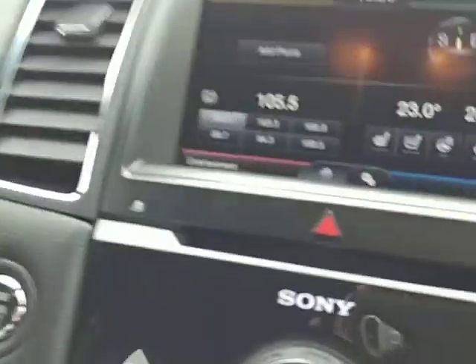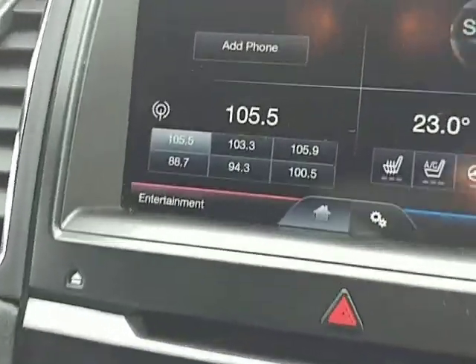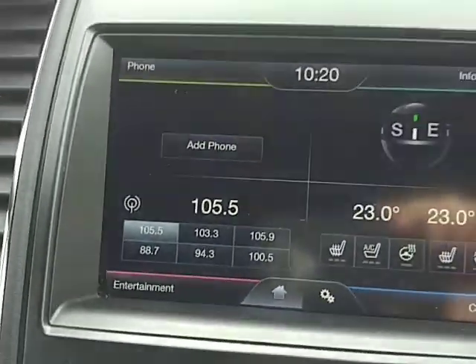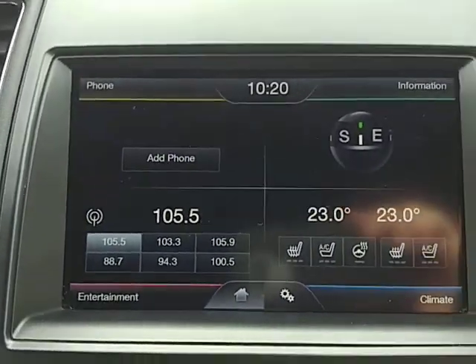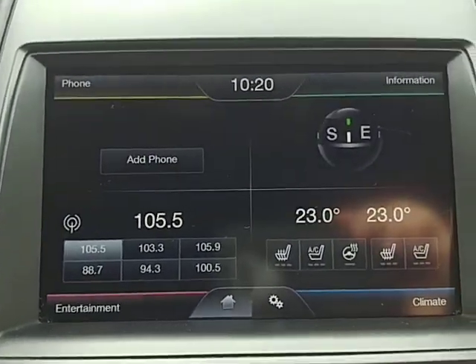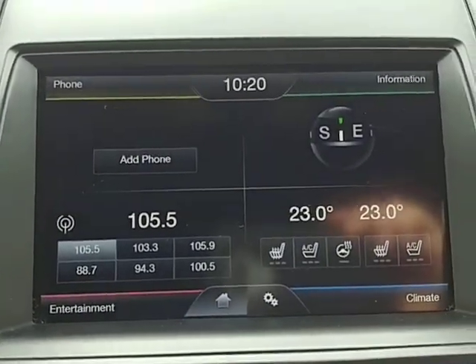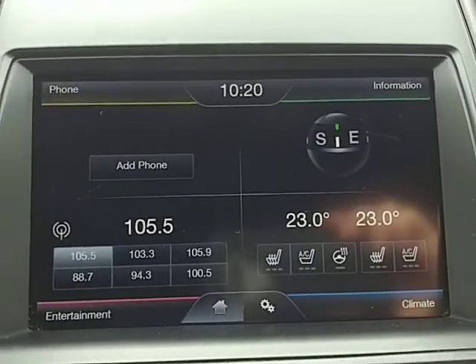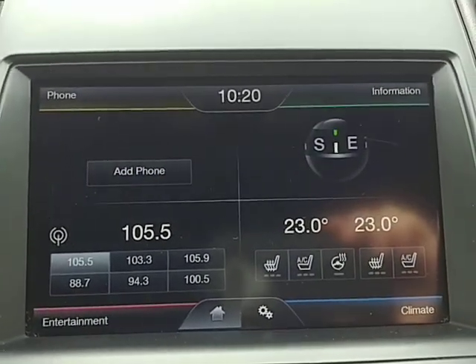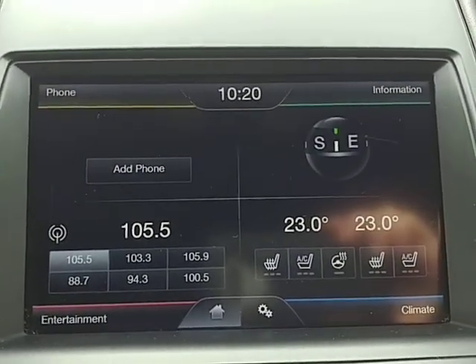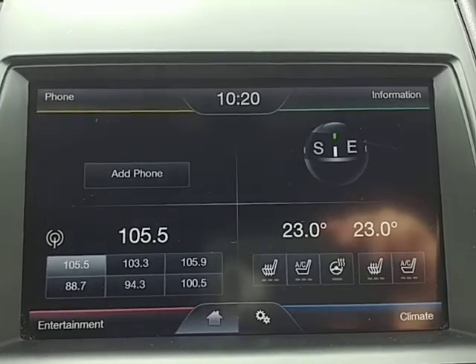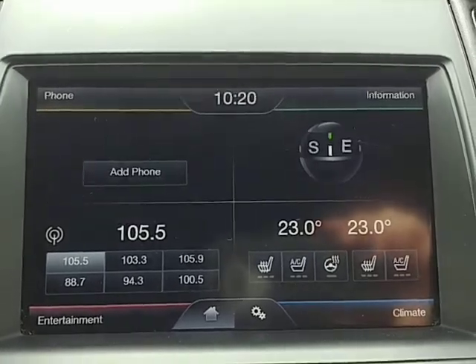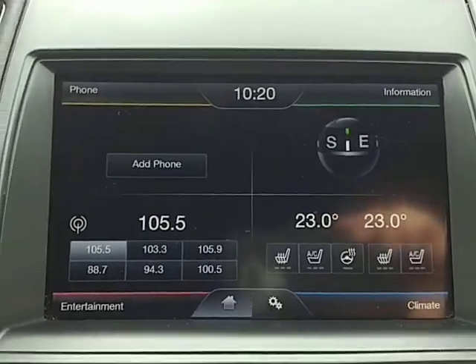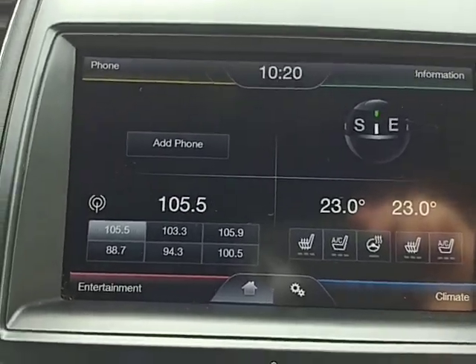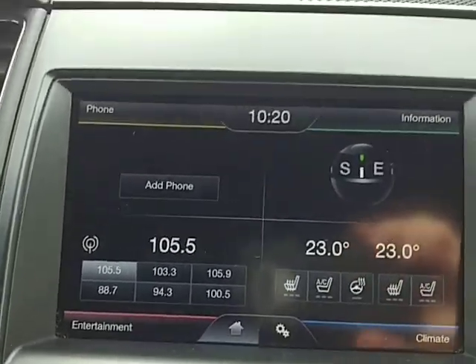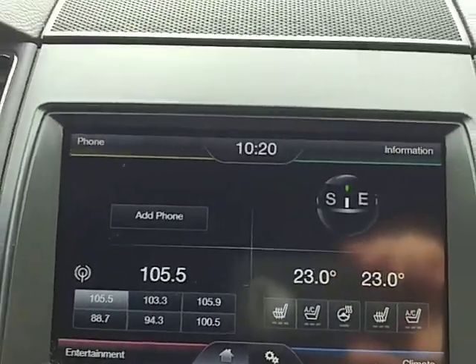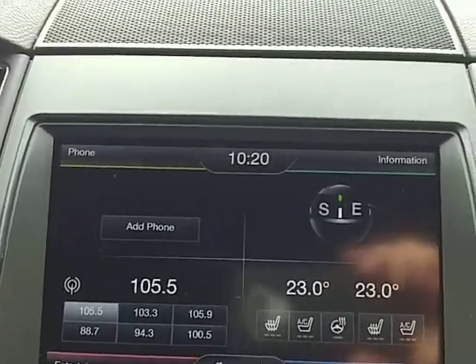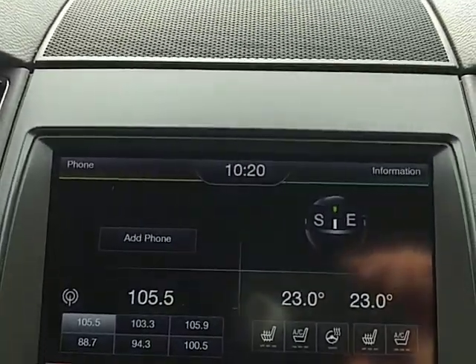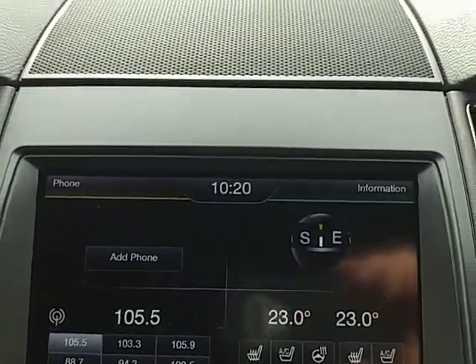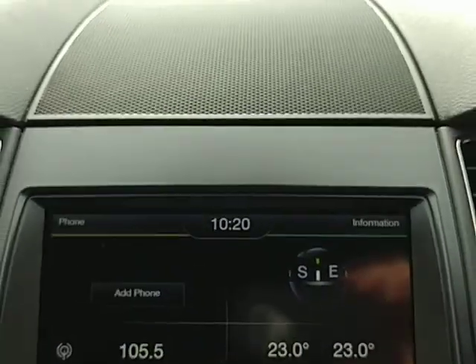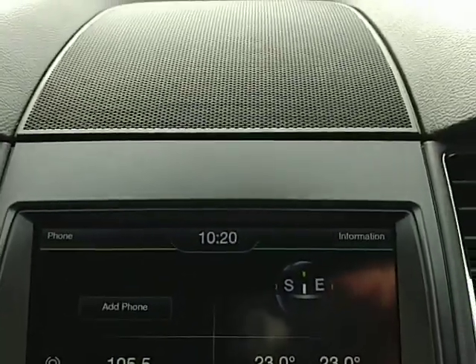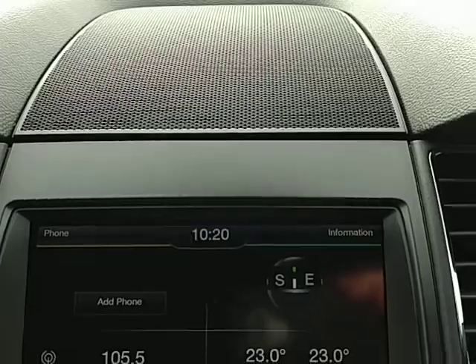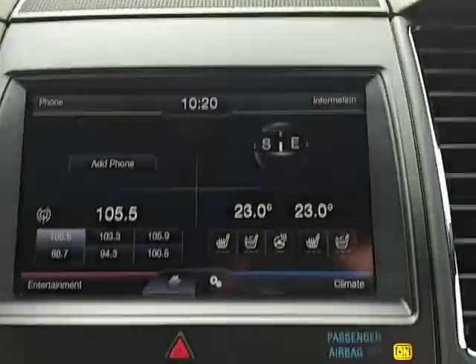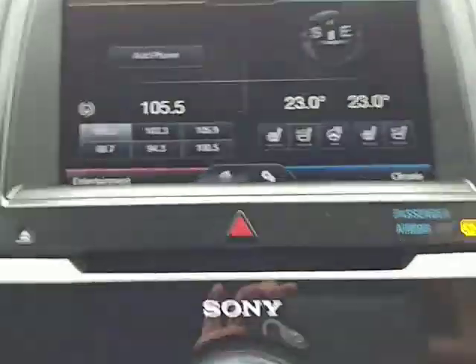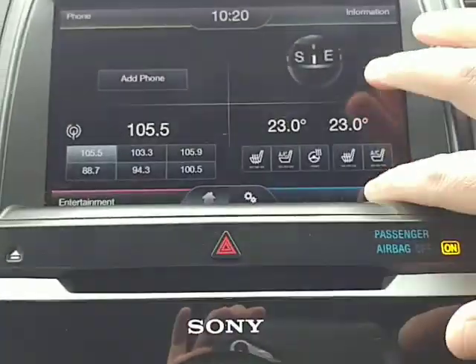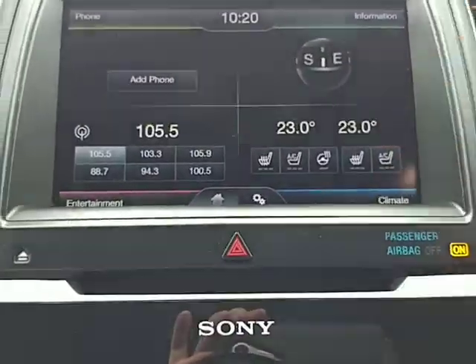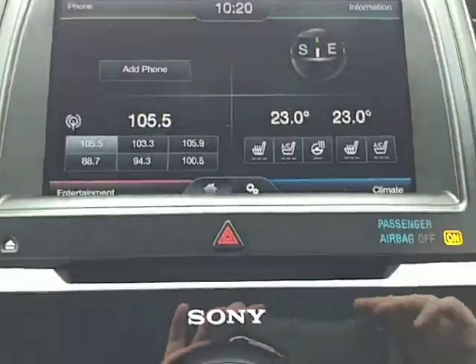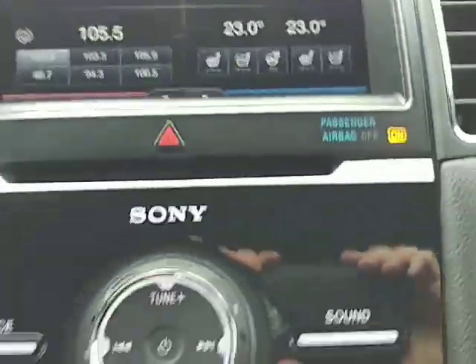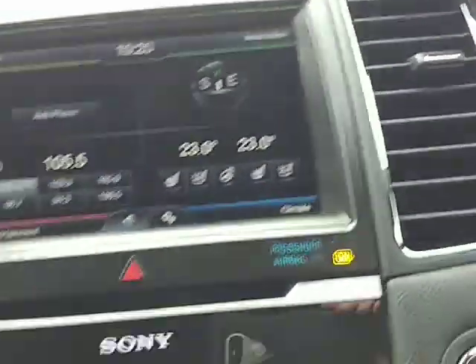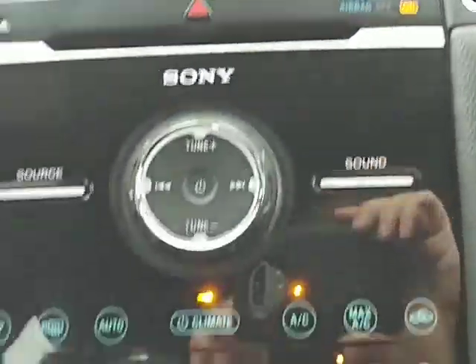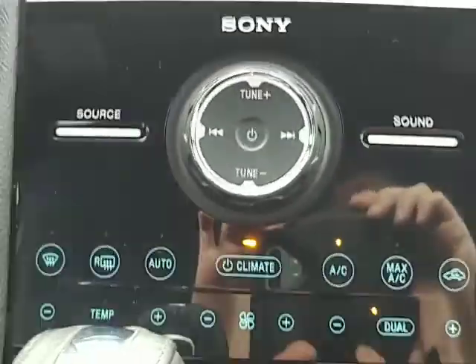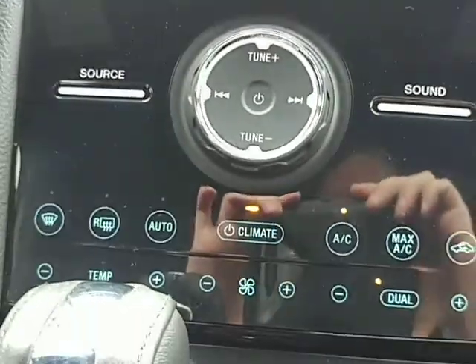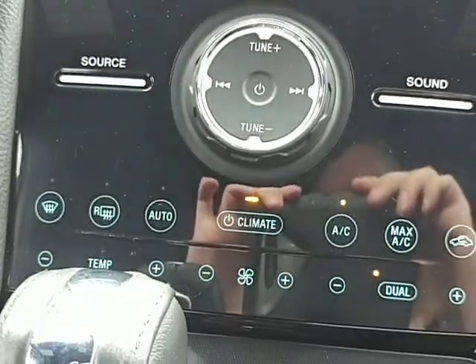If you take a look here up on the touch screen, you have a heated steering wheel, as well as Bluetooth, touch screen, and climate controls. You can also work them down here.